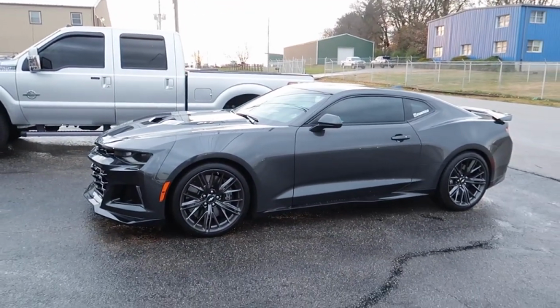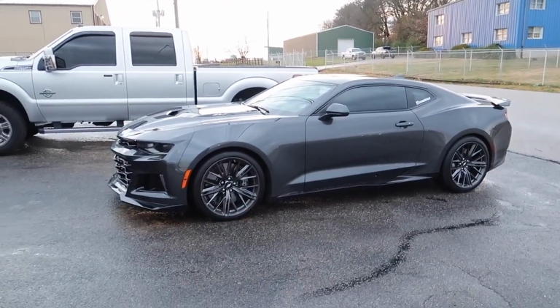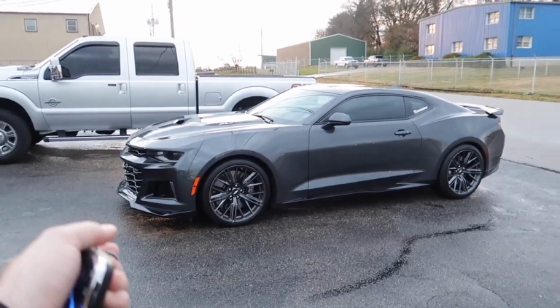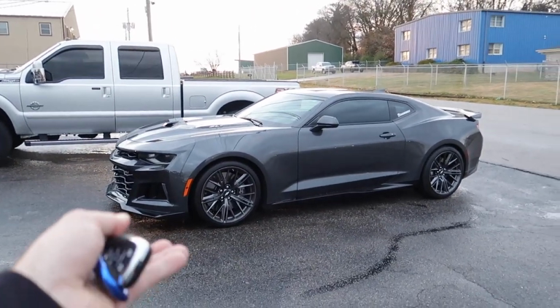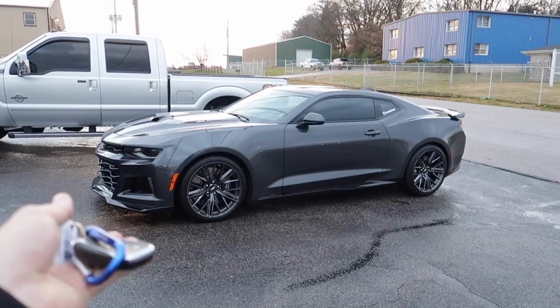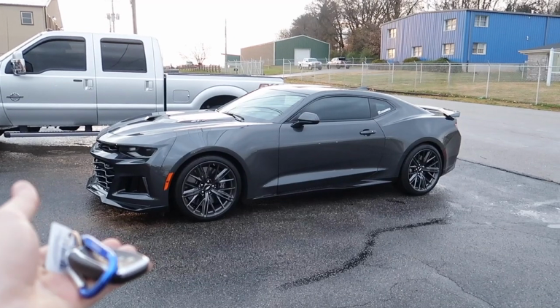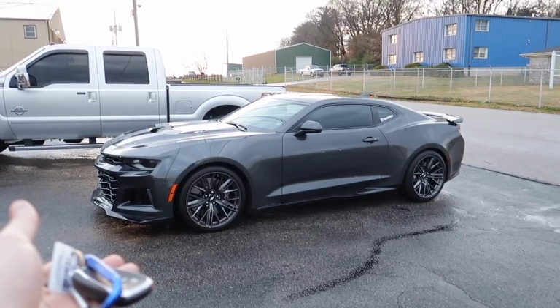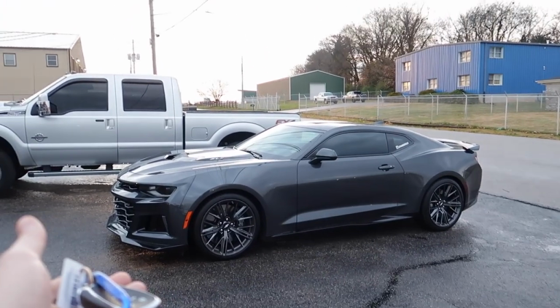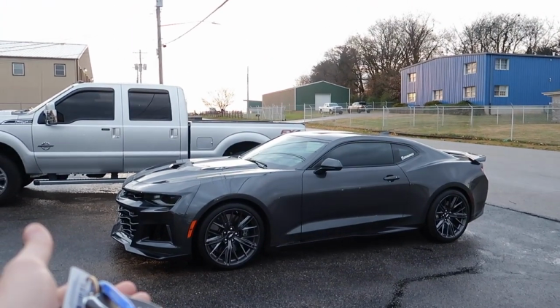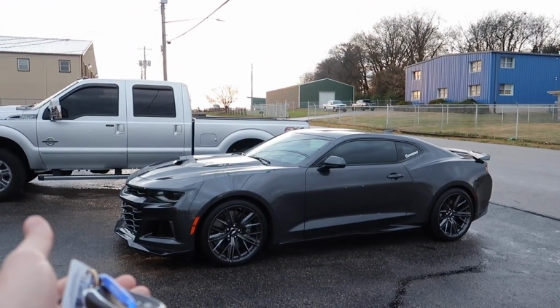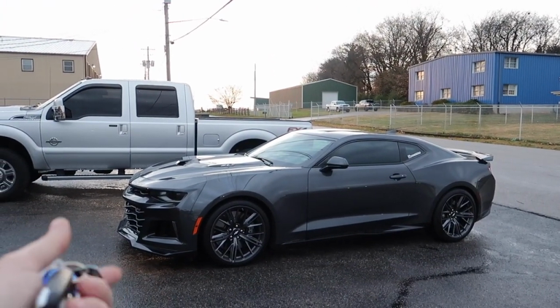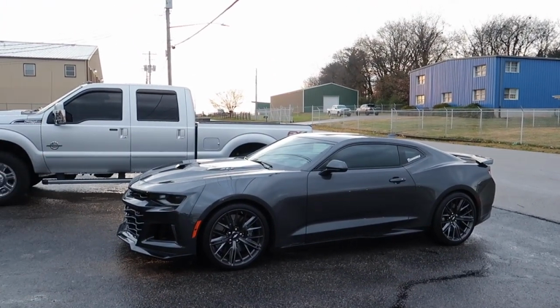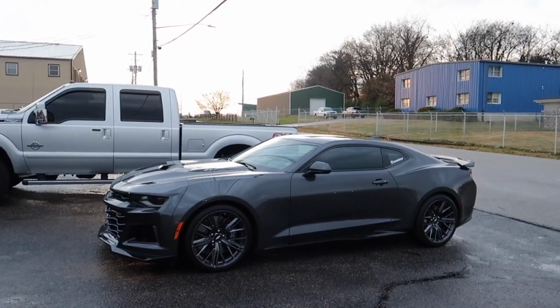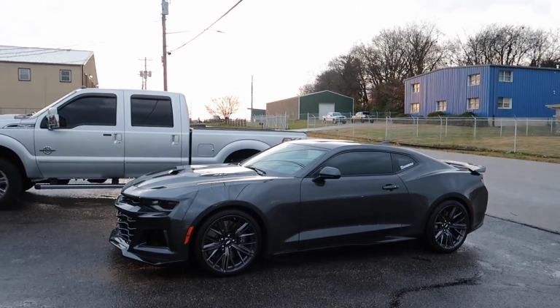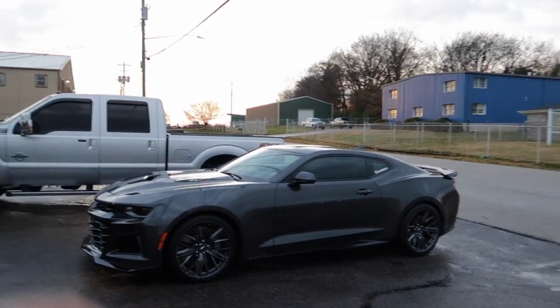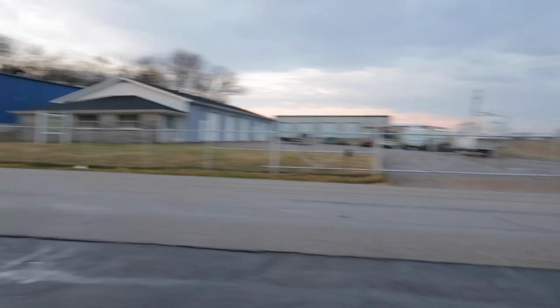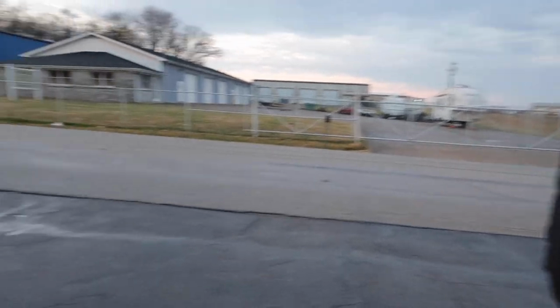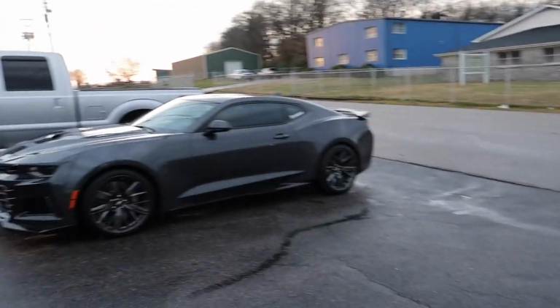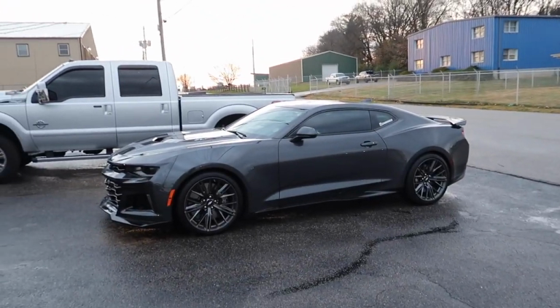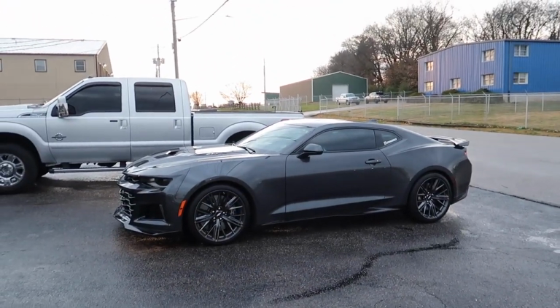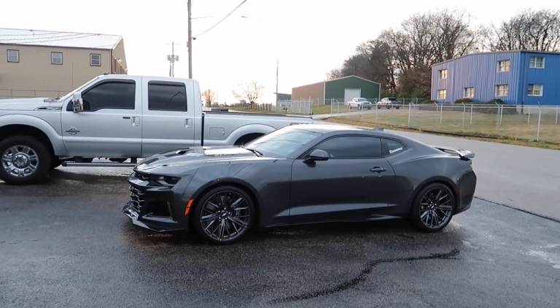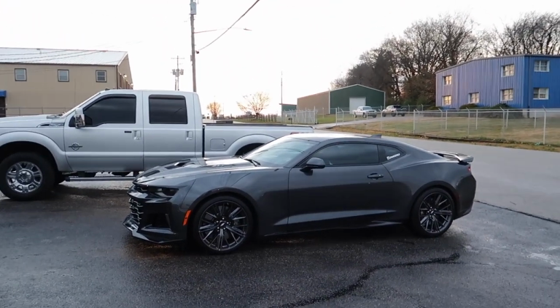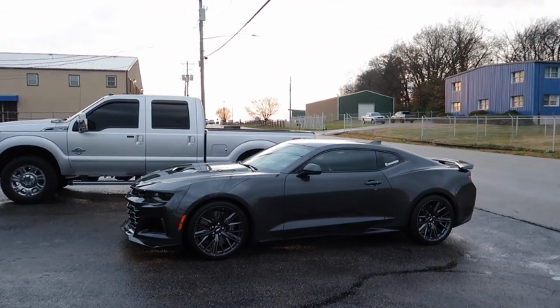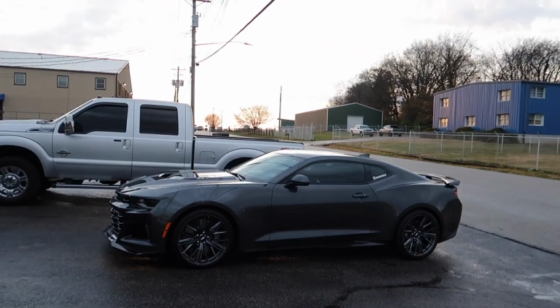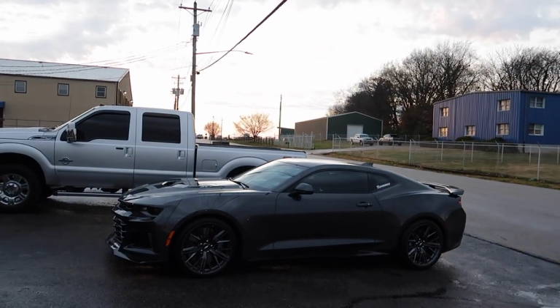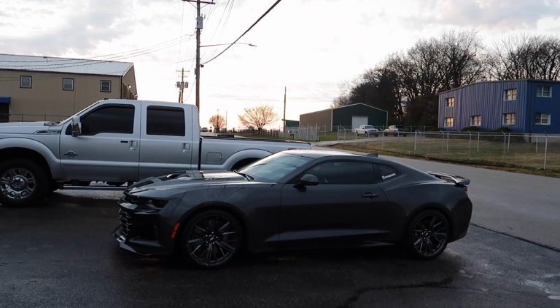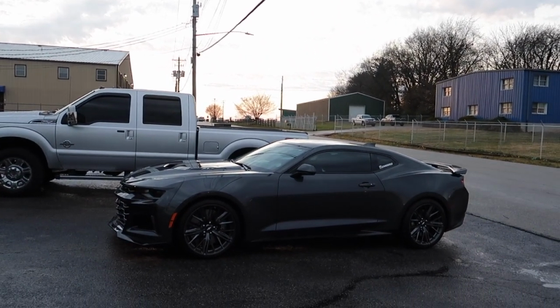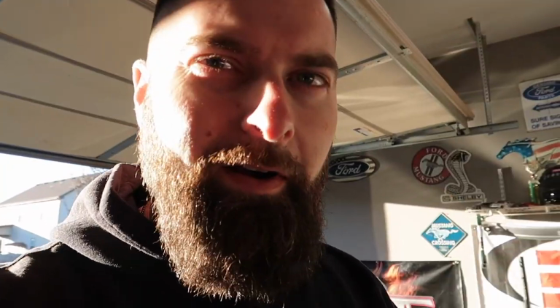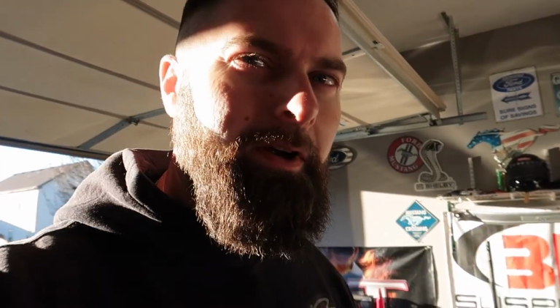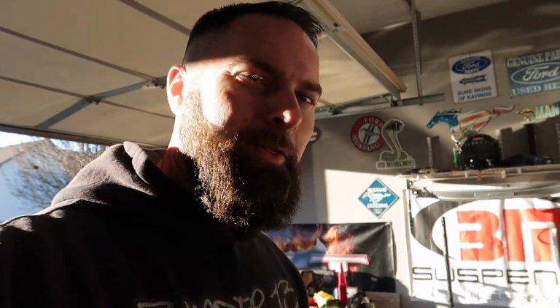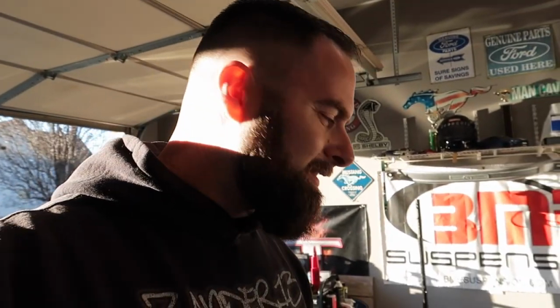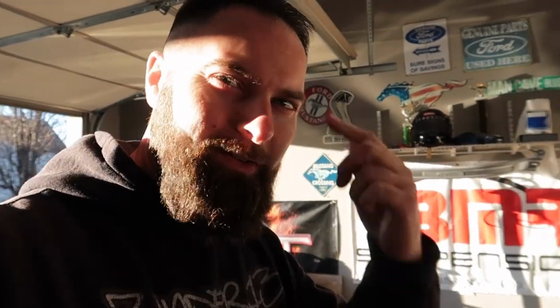I think you made a good choice on the shade. In the sunlight tomorrow we'll know better, but just looking at it right now it looks perfect.